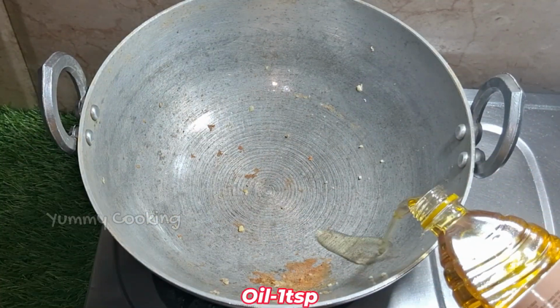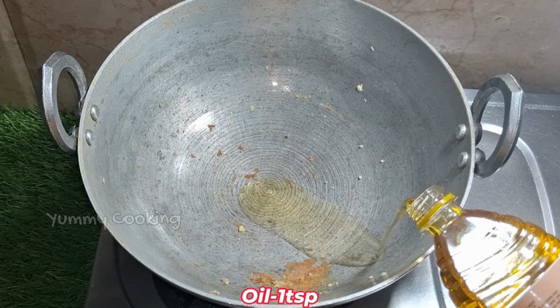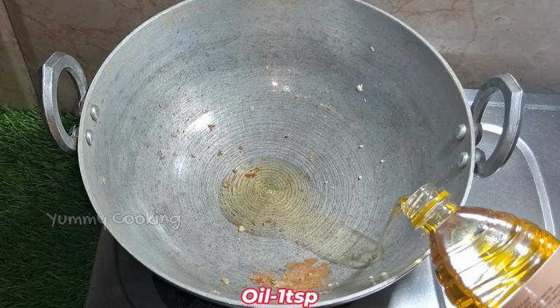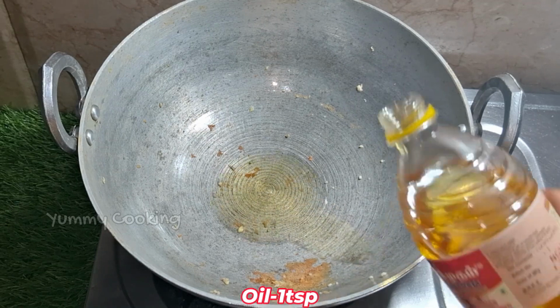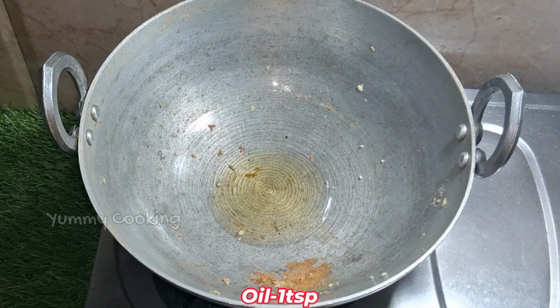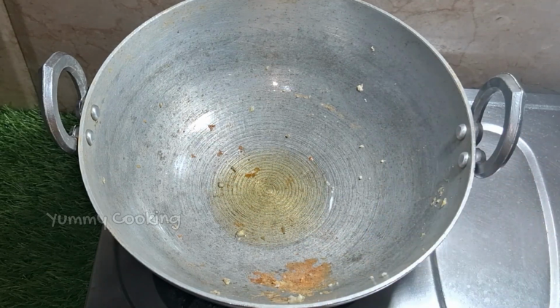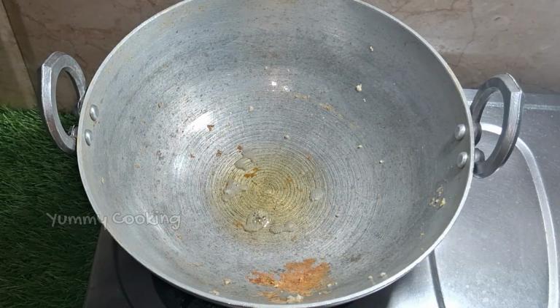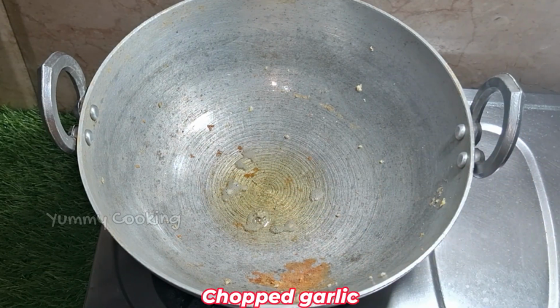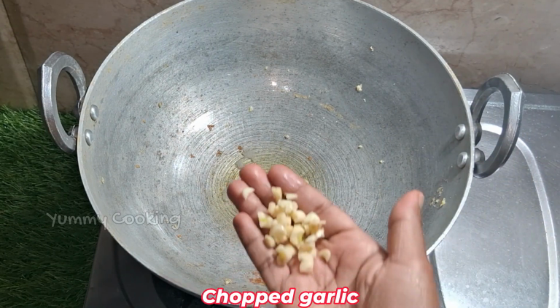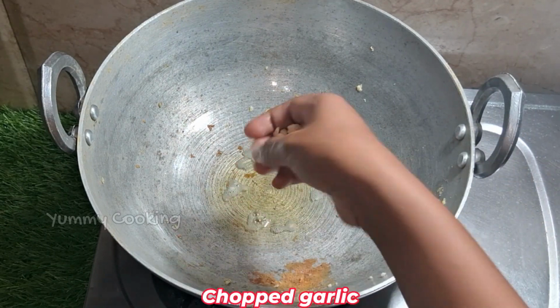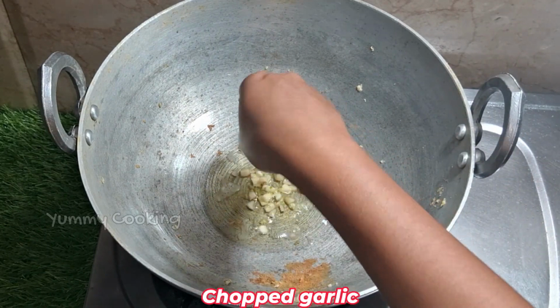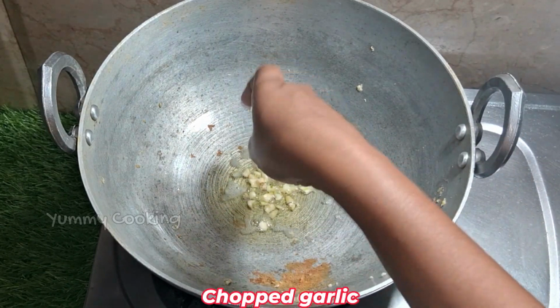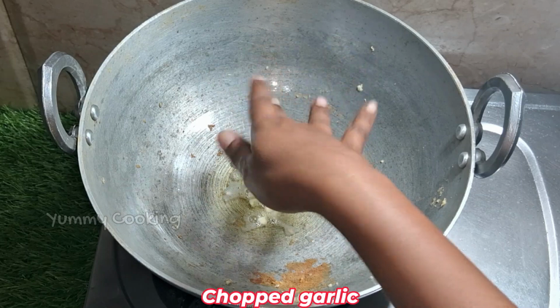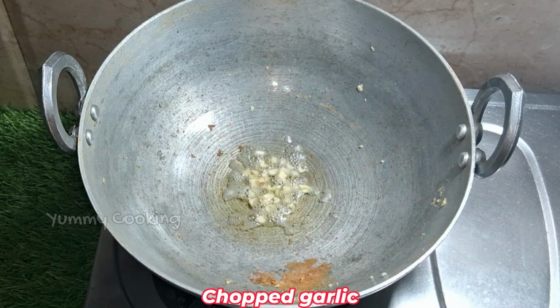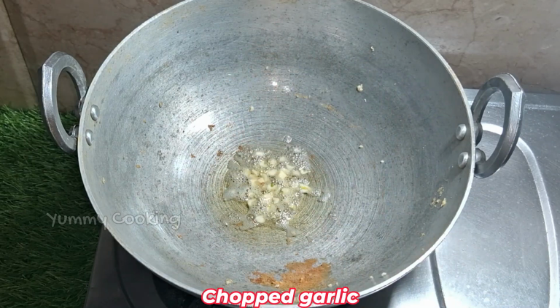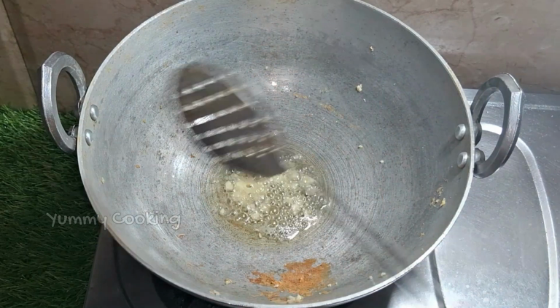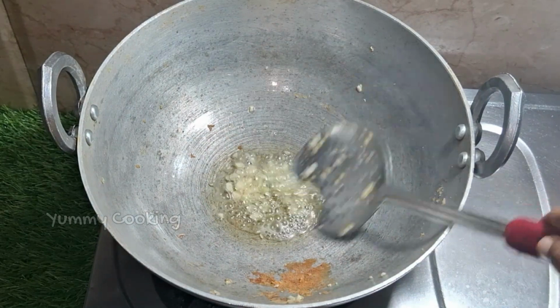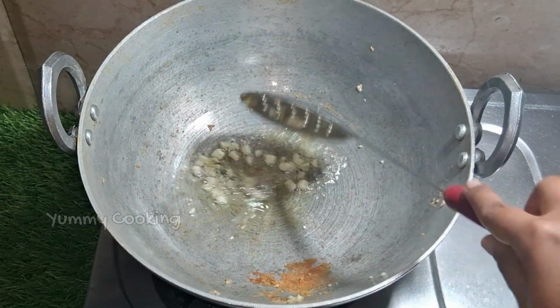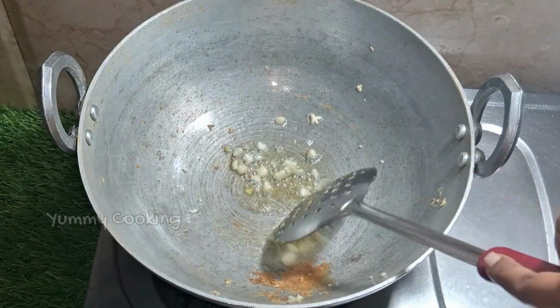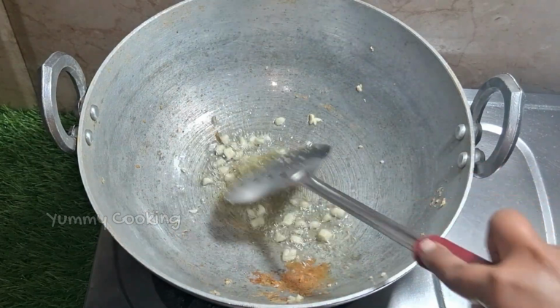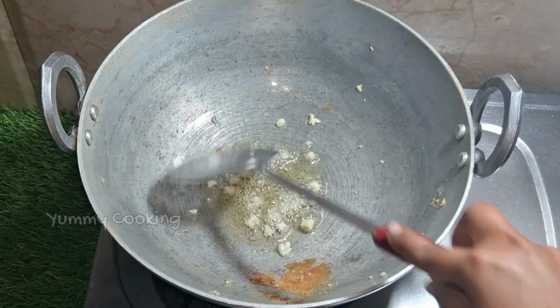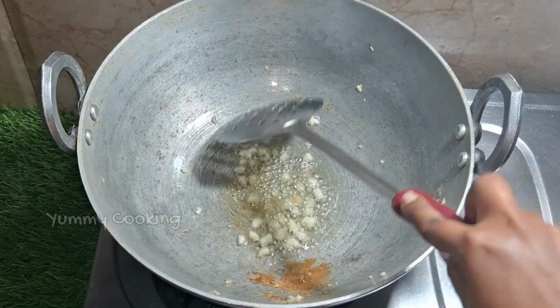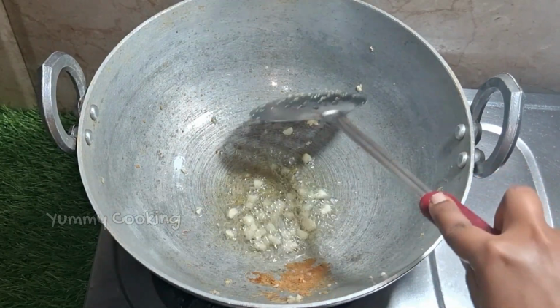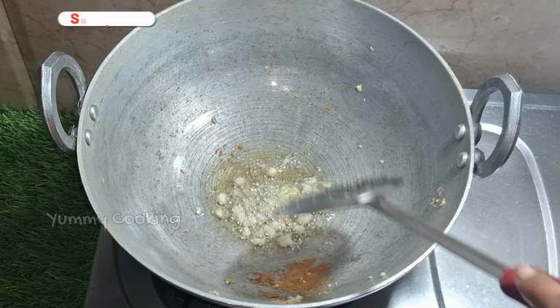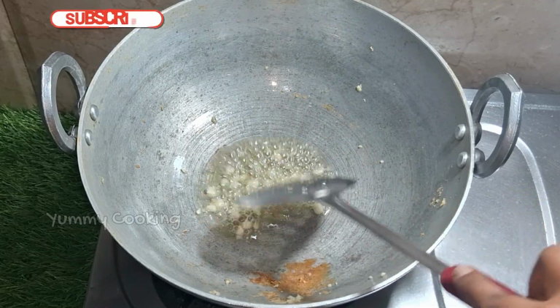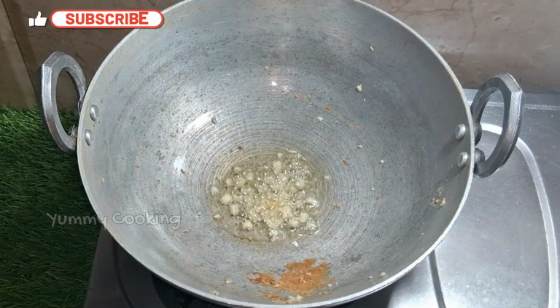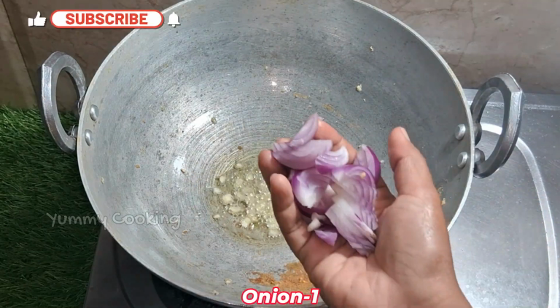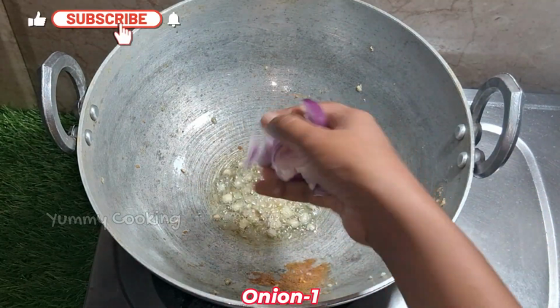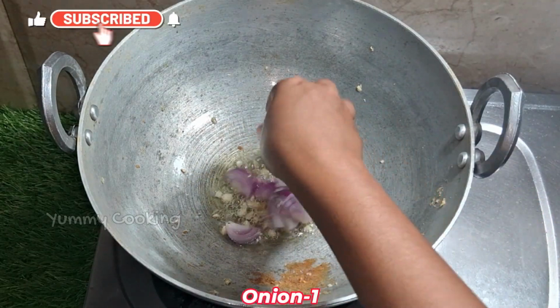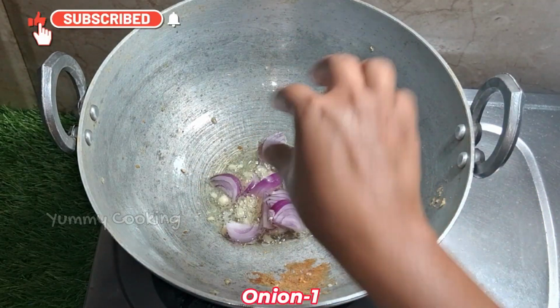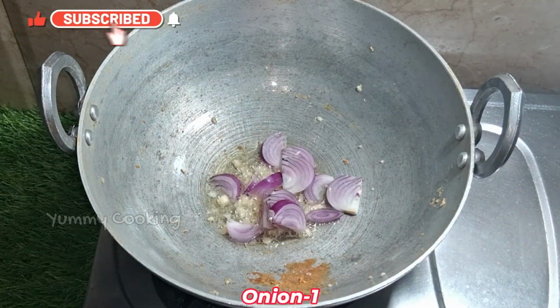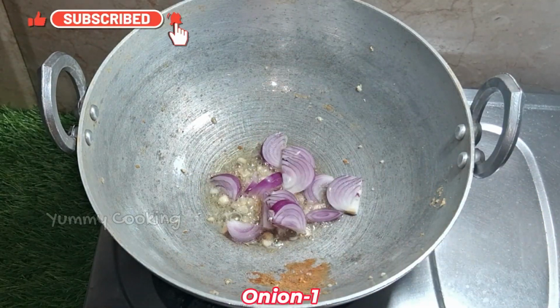Pour 1 tablespoon of oil in the pan. Add a little bit of garlic.